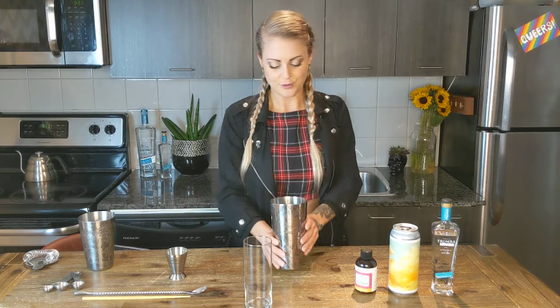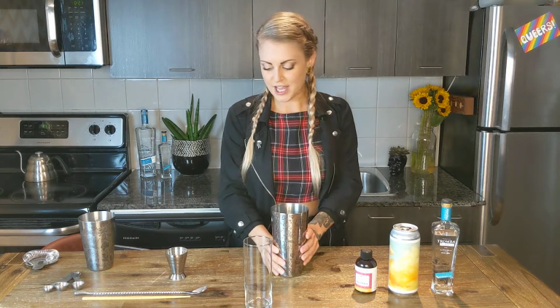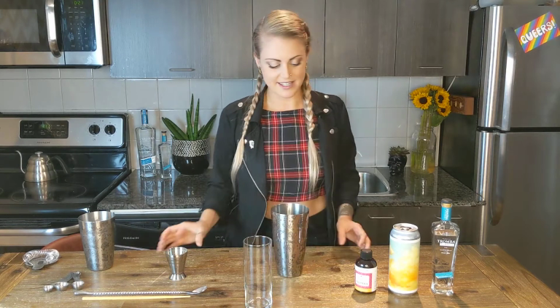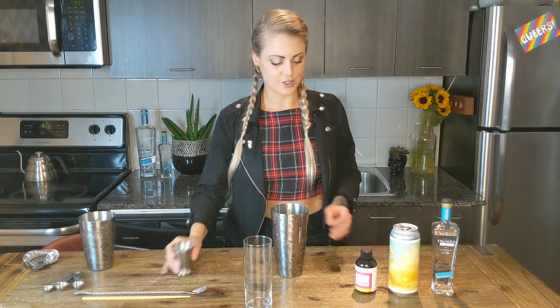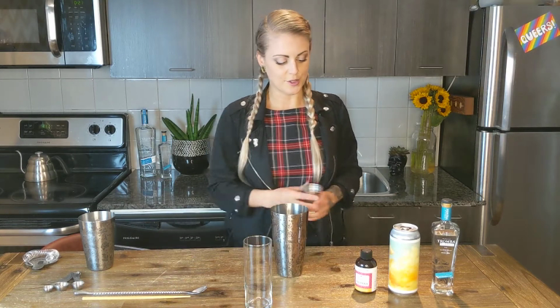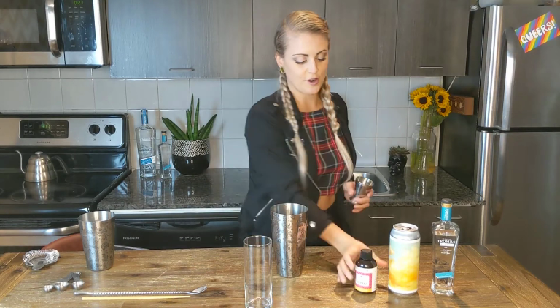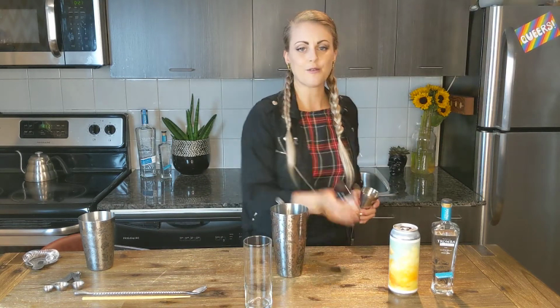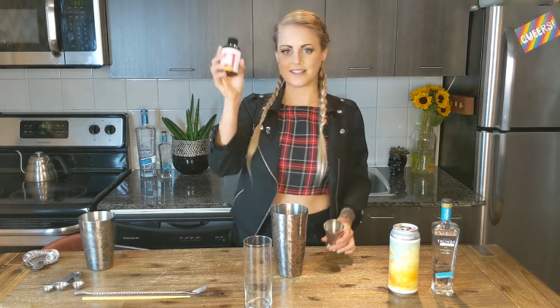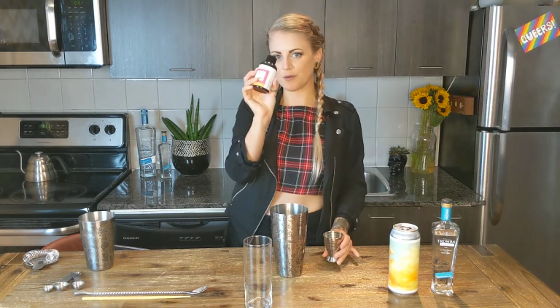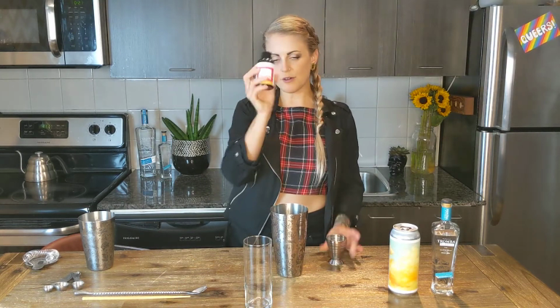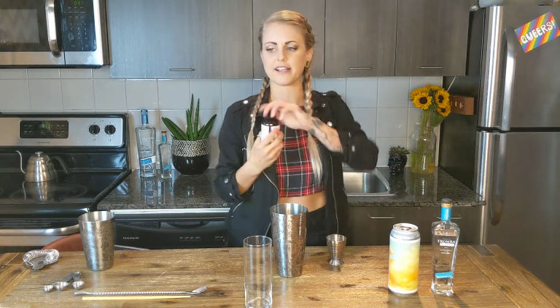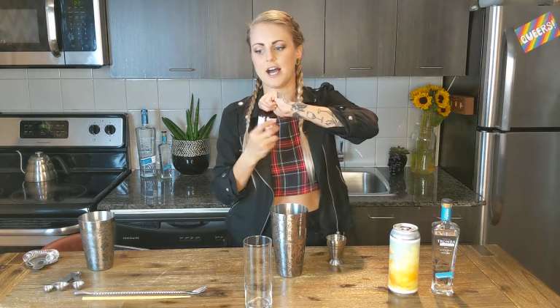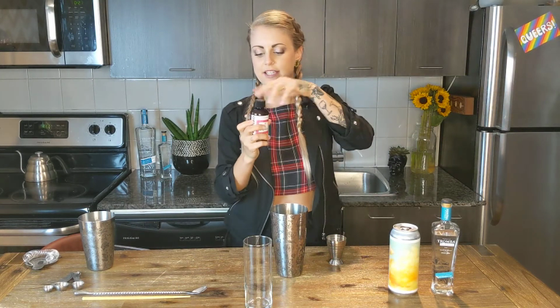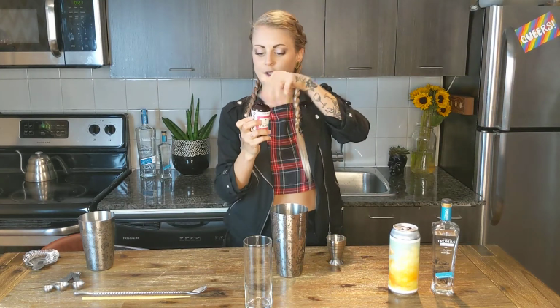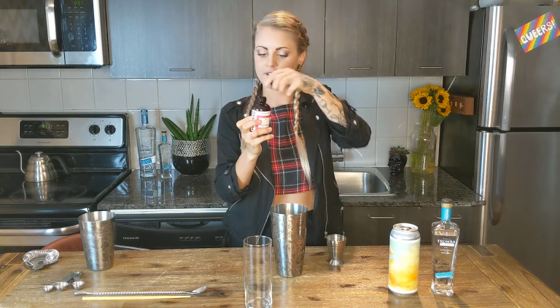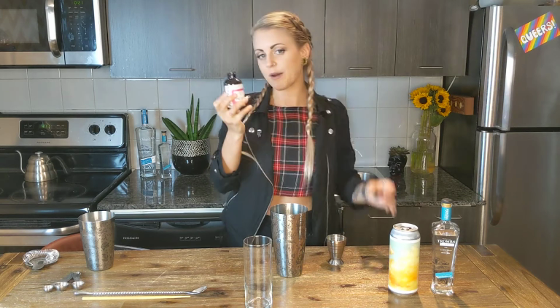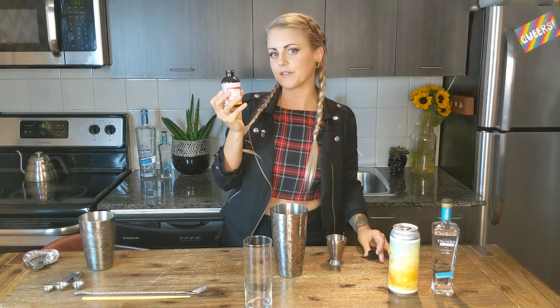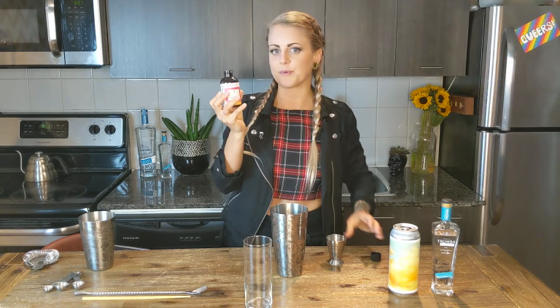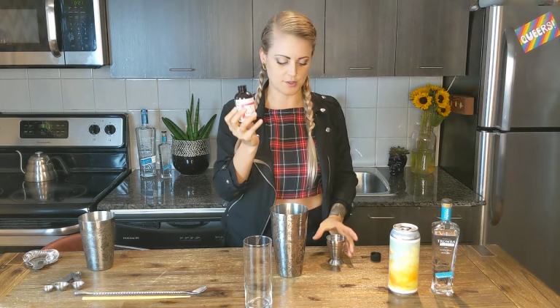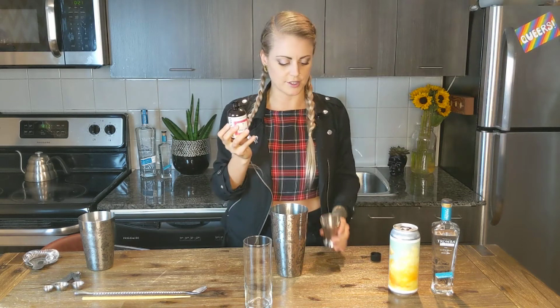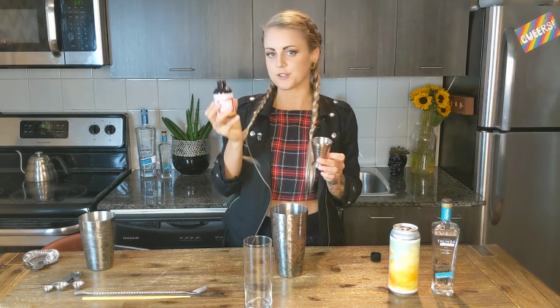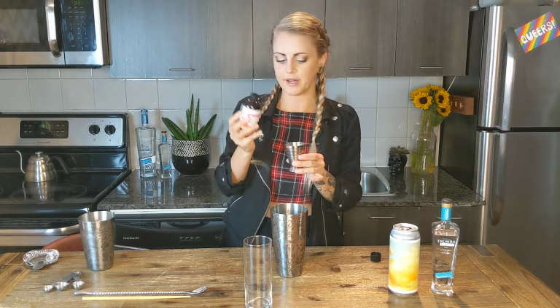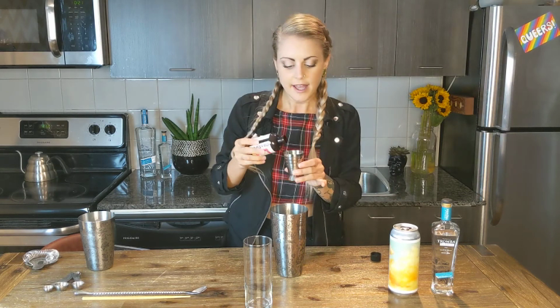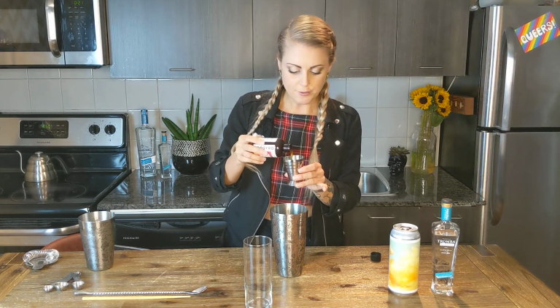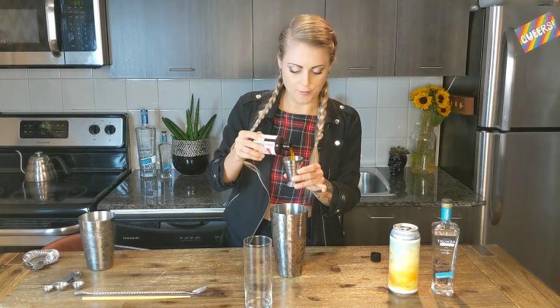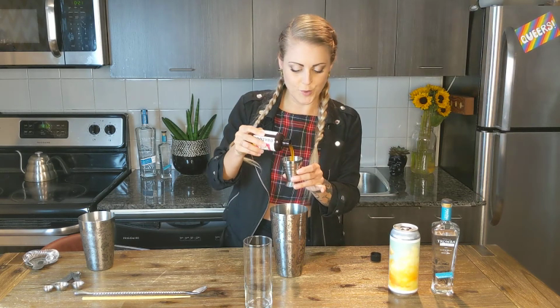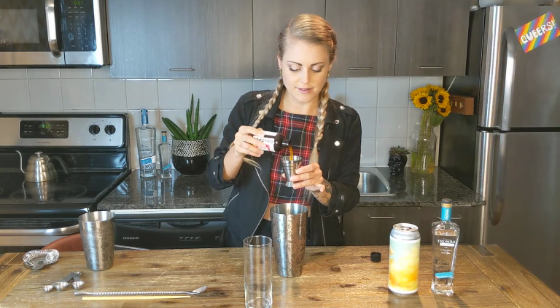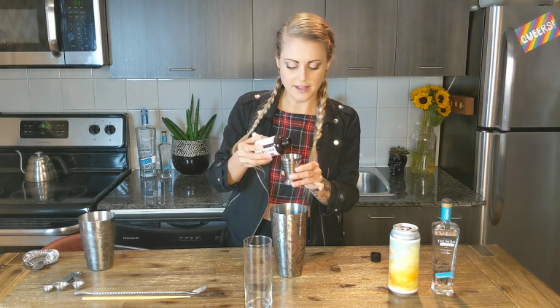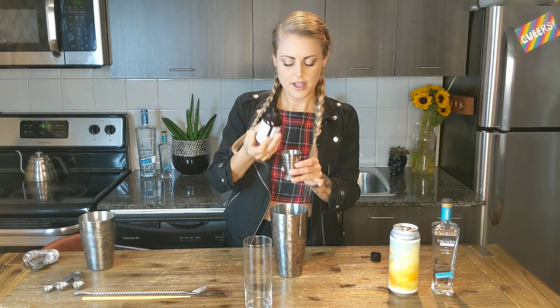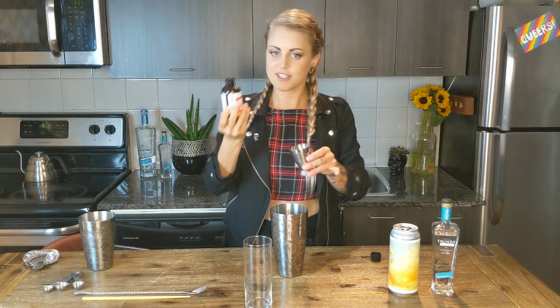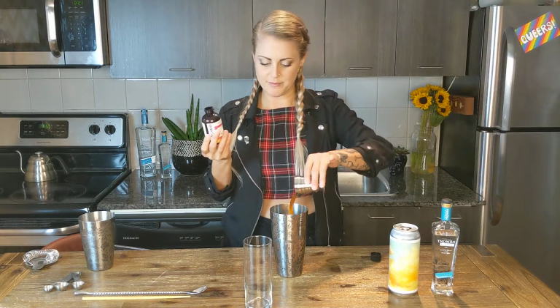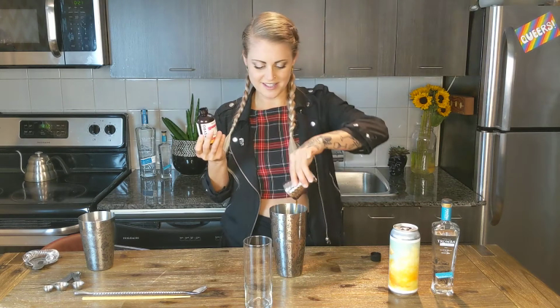The first step is to use our Paloma mix. This is a really cool mix — Paloma, so grapefruit flavors, but it also has a touch of strawberry and rhubarb. So one ounce of that, which is 30 mils.